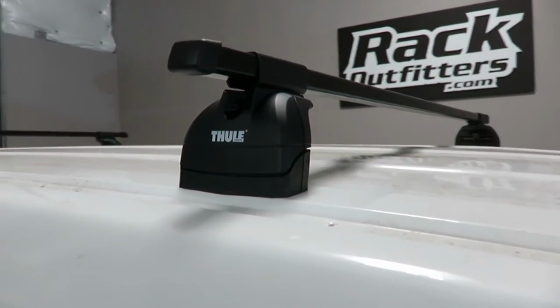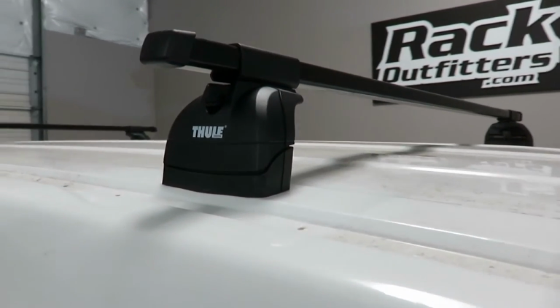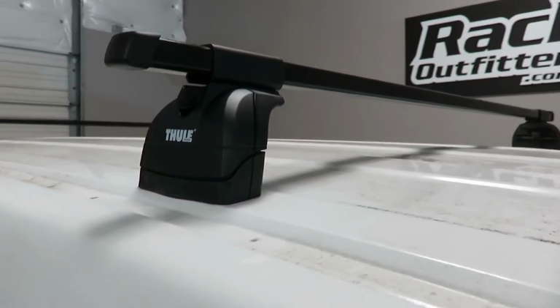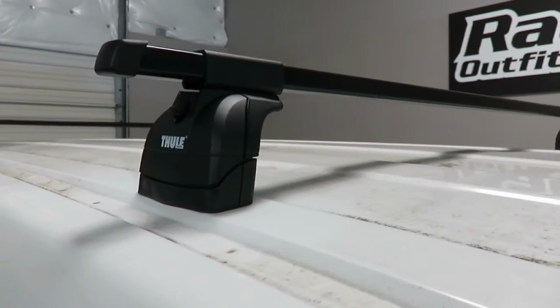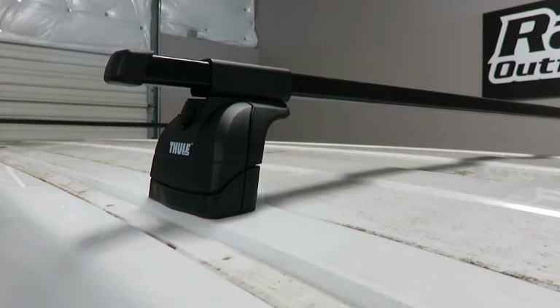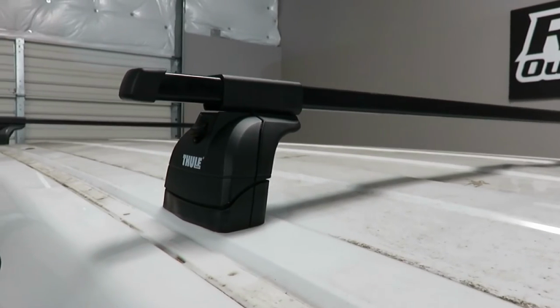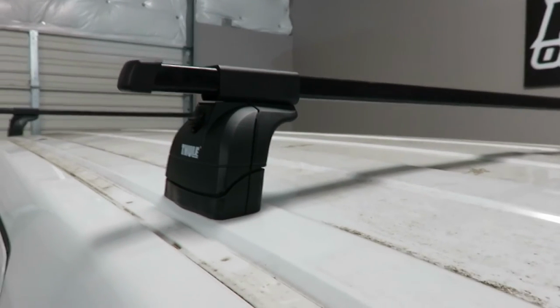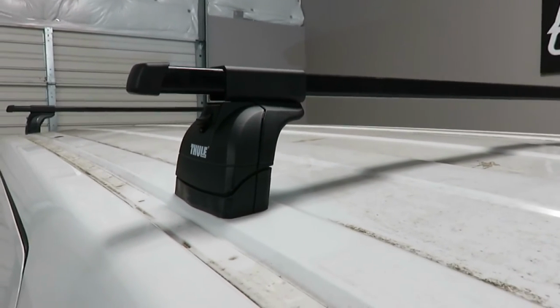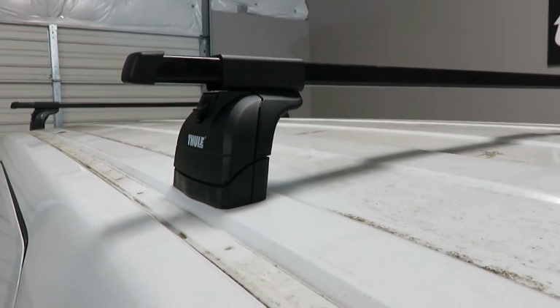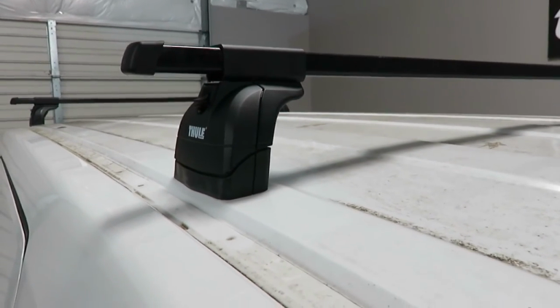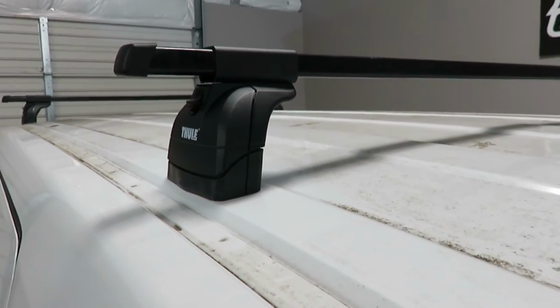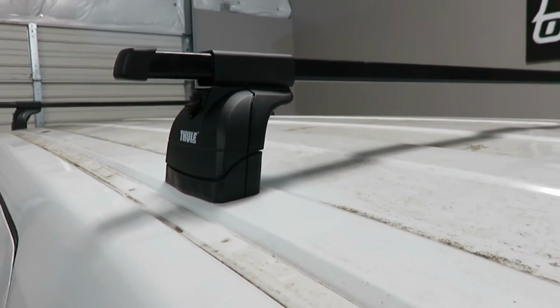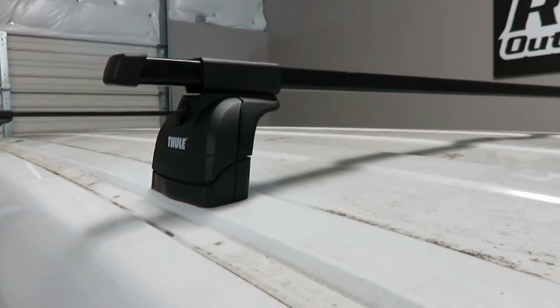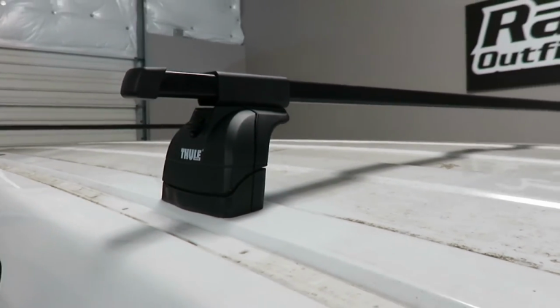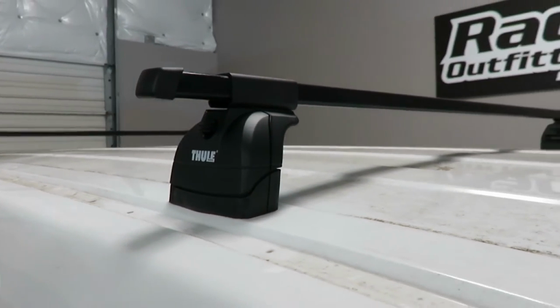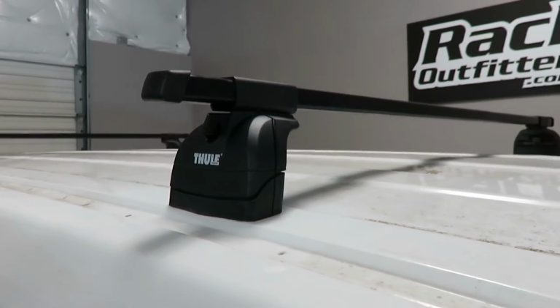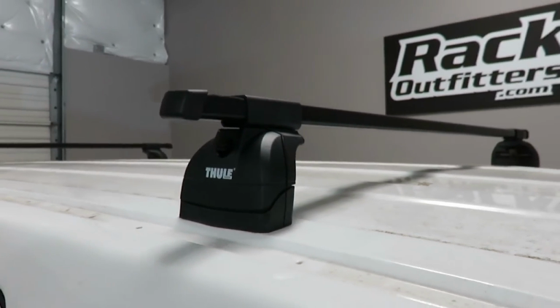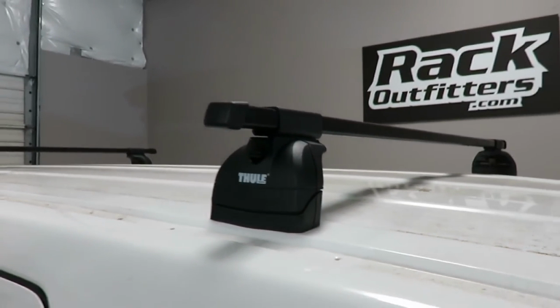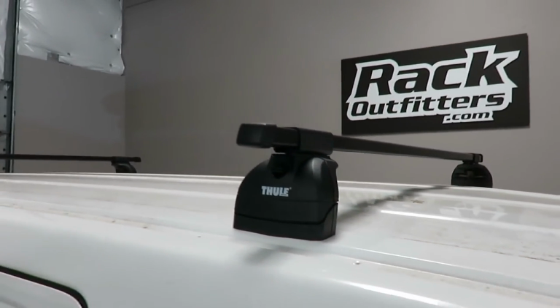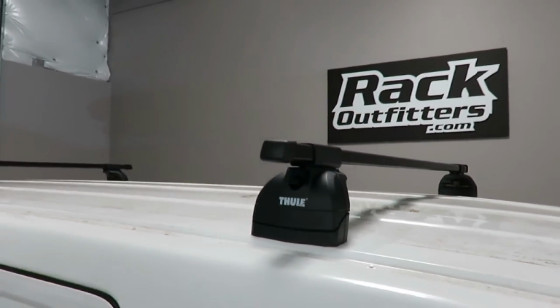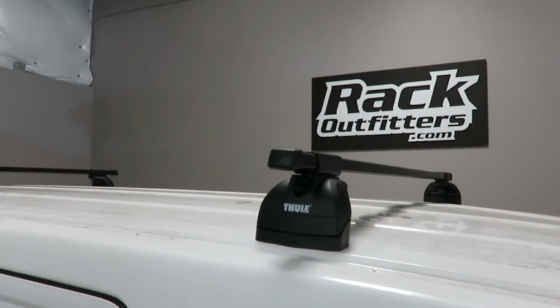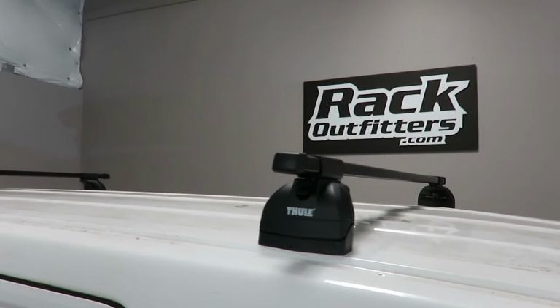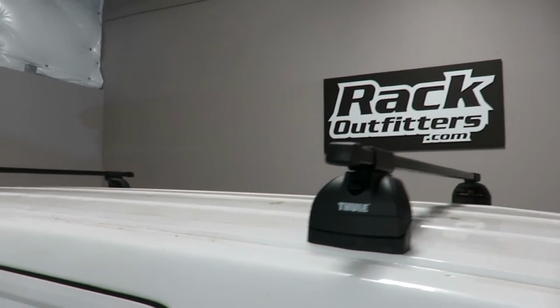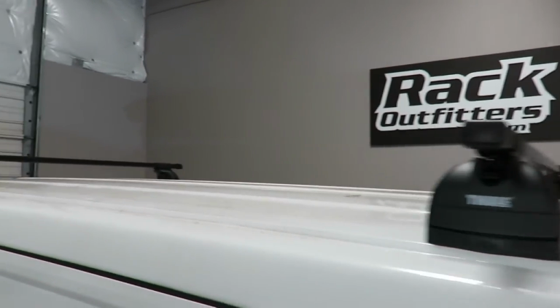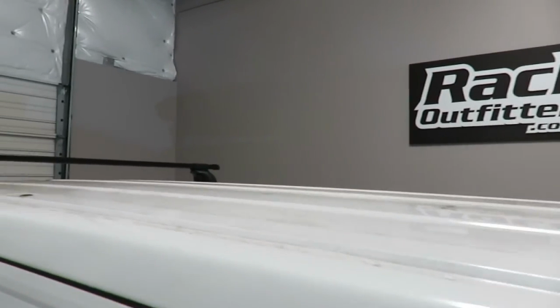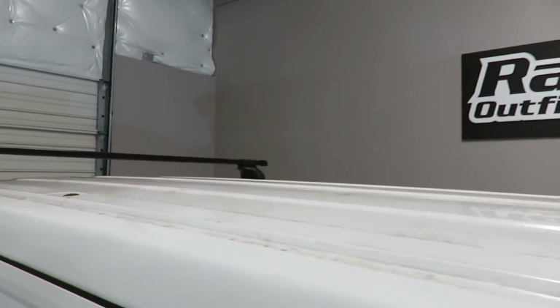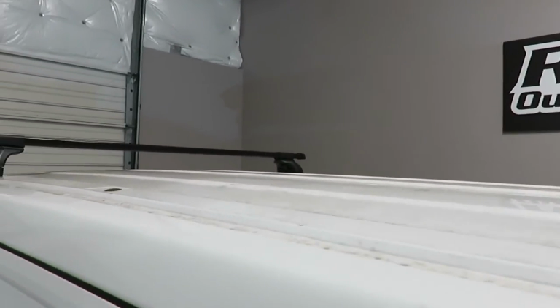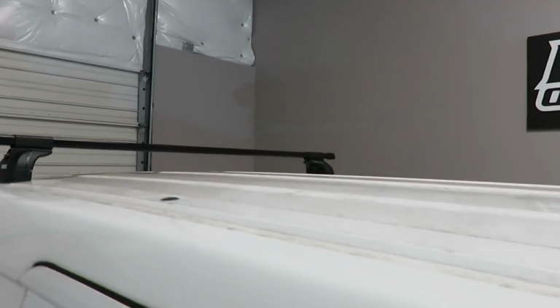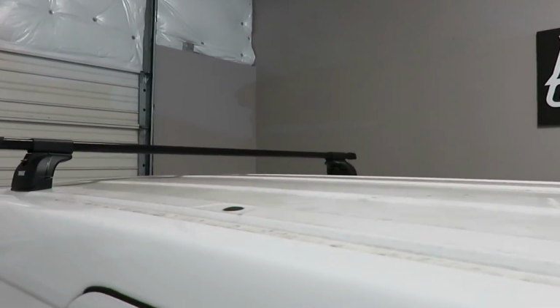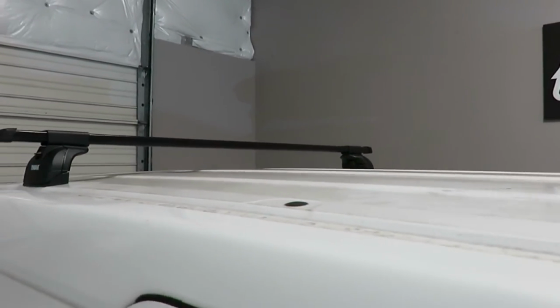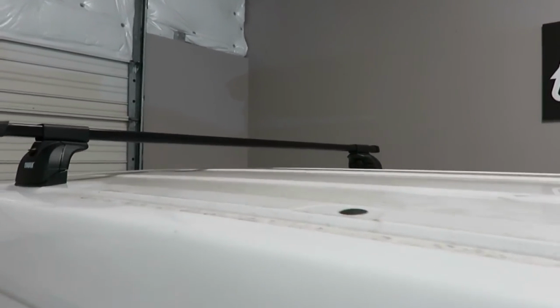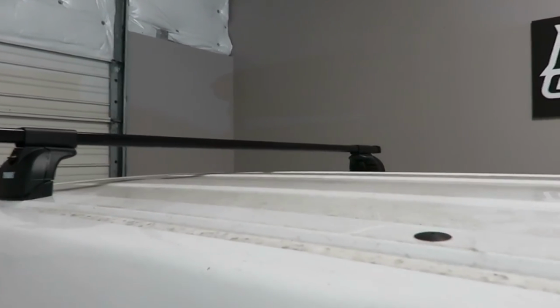This is a fixed point fitting kit which connects to the factory threaded connection points. There are three connection points along the length.